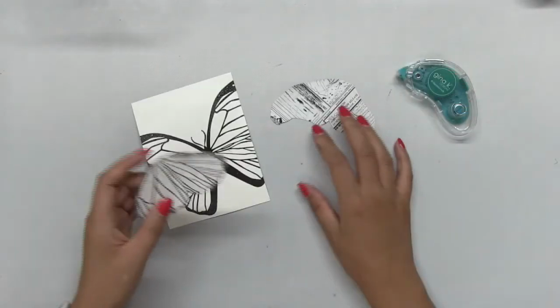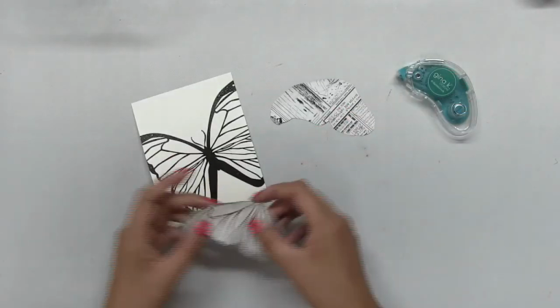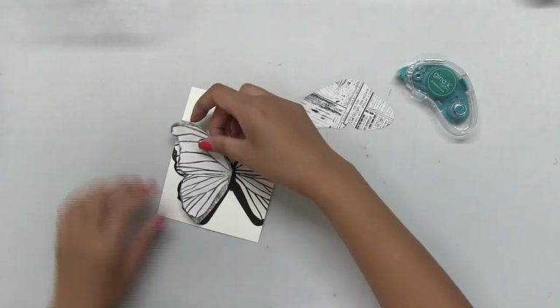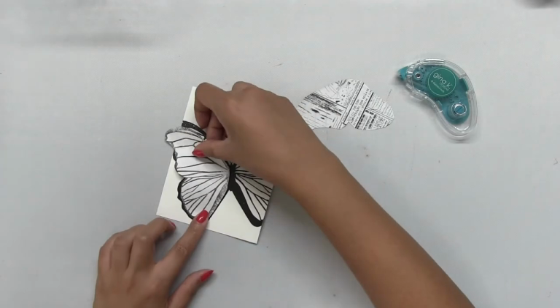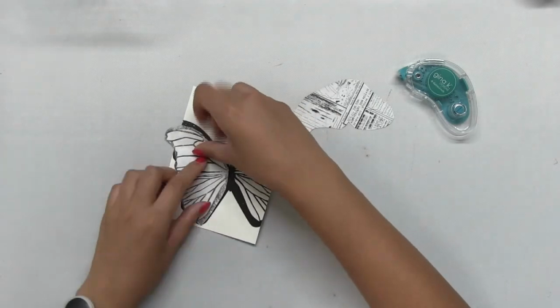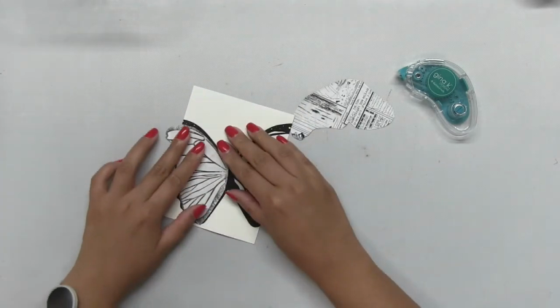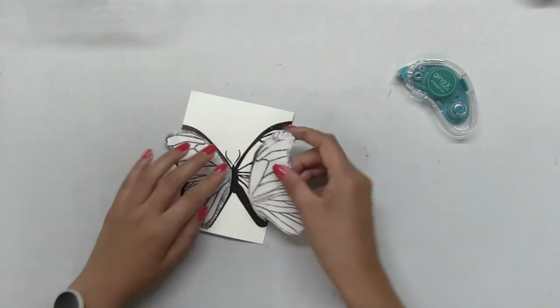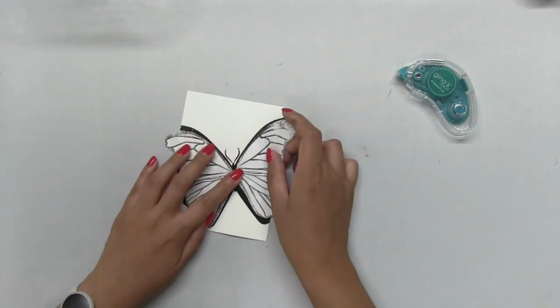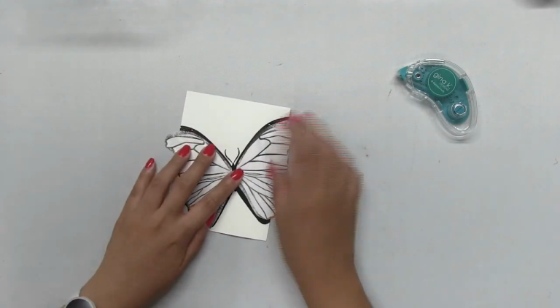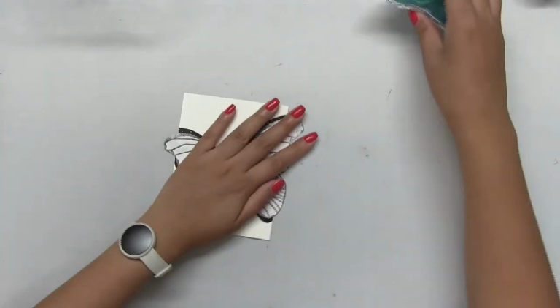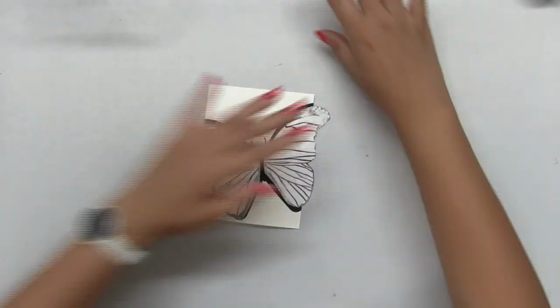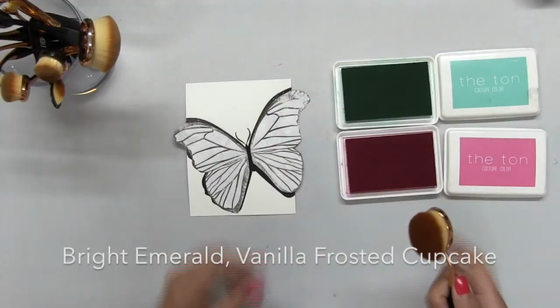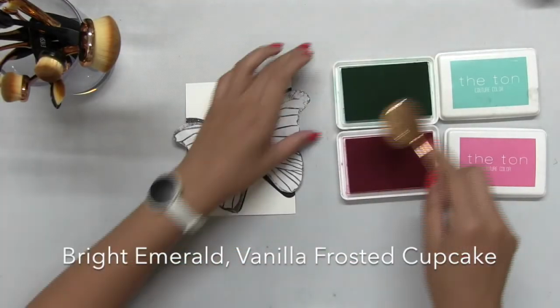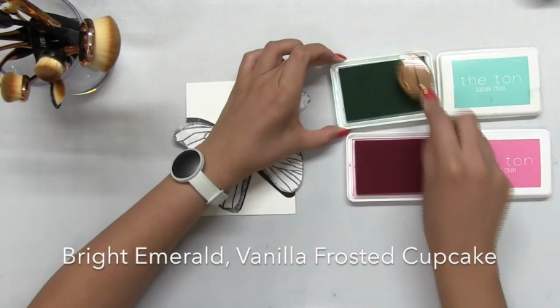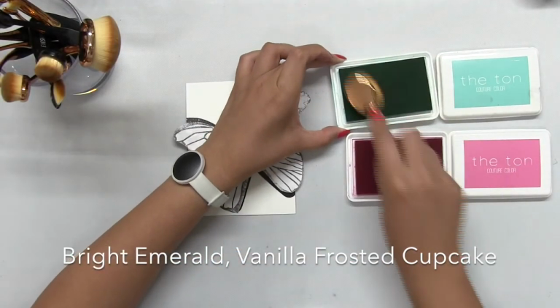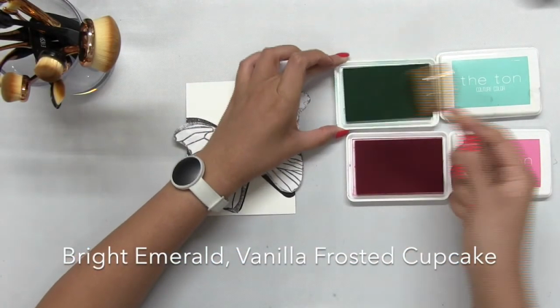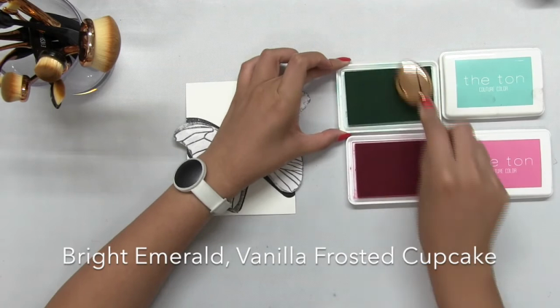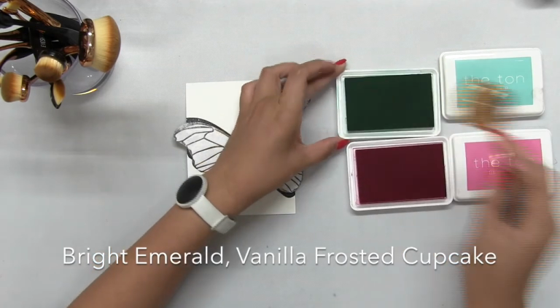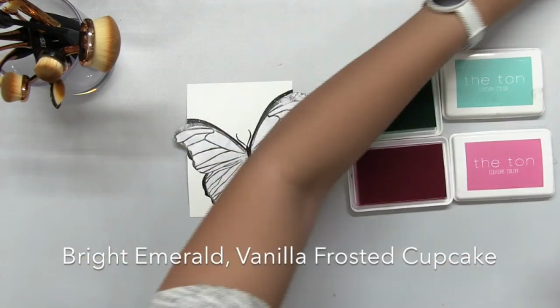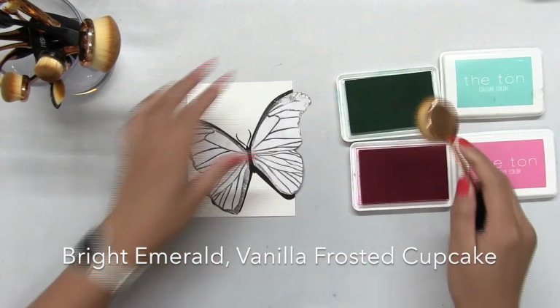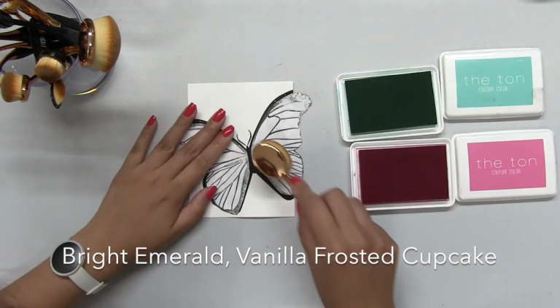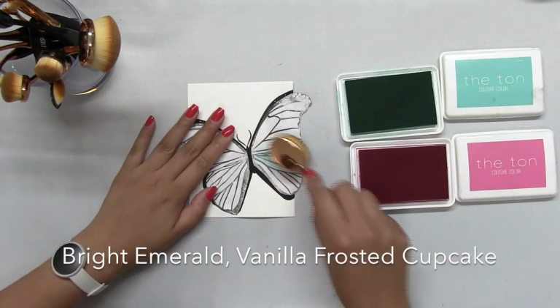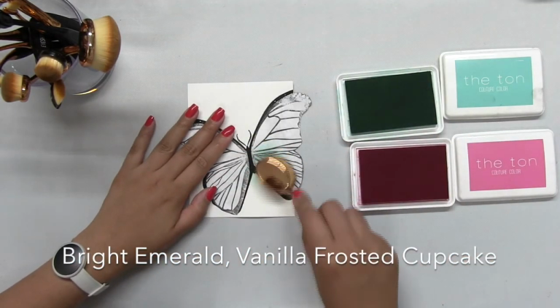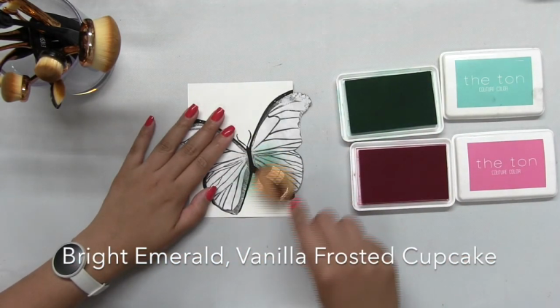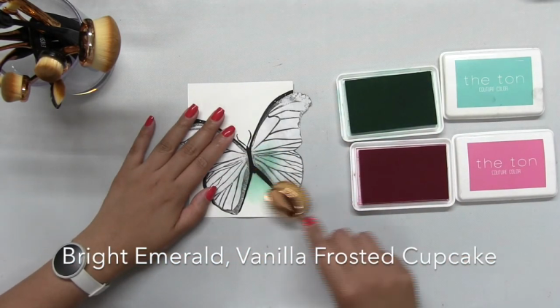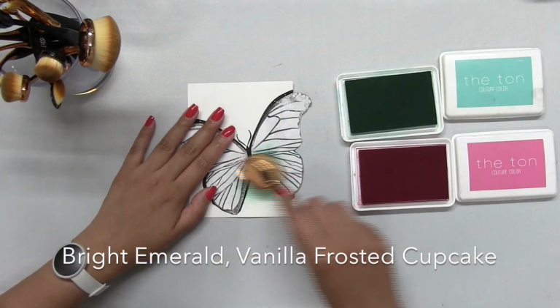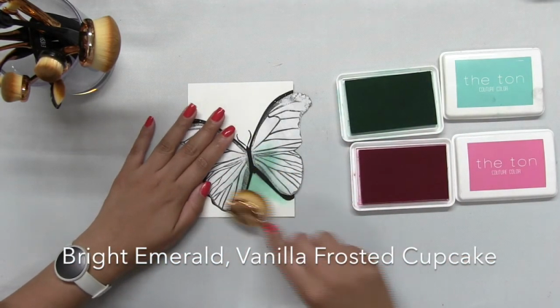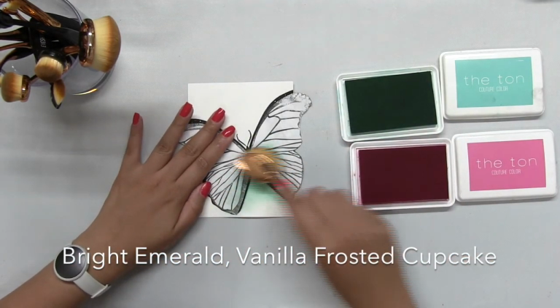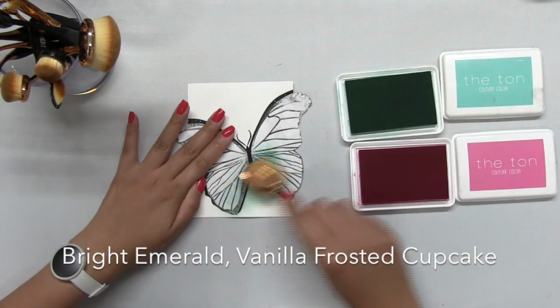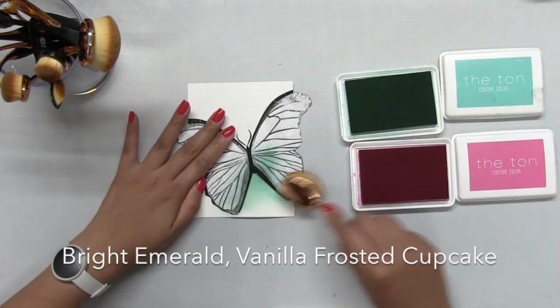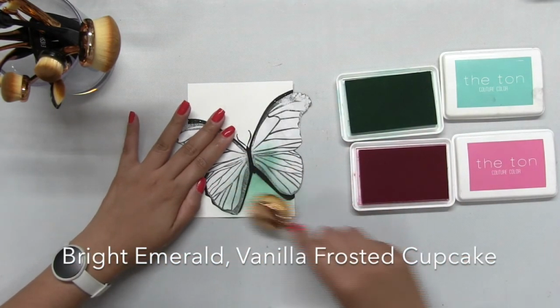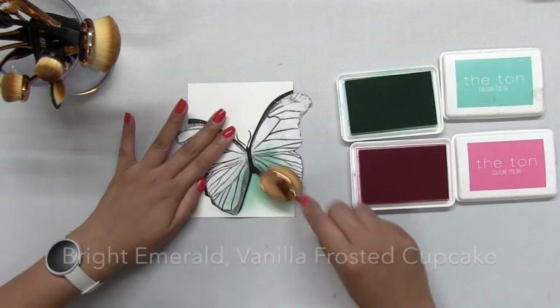Now, this is a really great adhesive because you can use it as permanent or temporary, because if you just rub it off with a rubber eraser, the adhesive does come off. So it's really, really versatile.